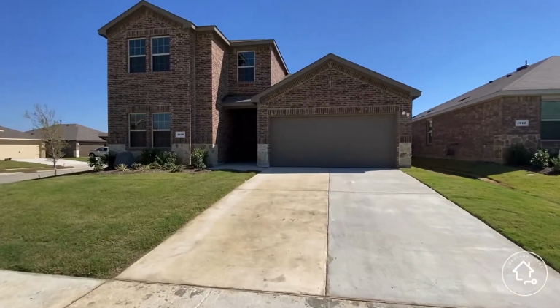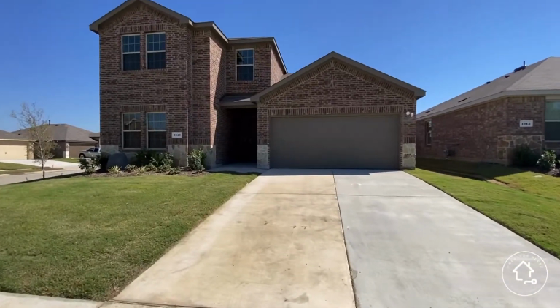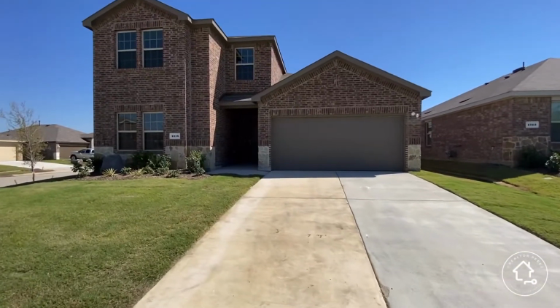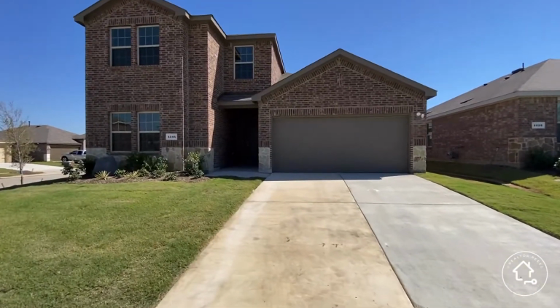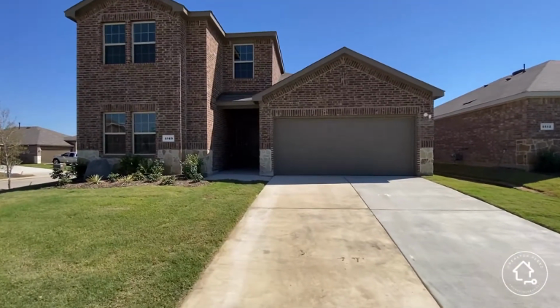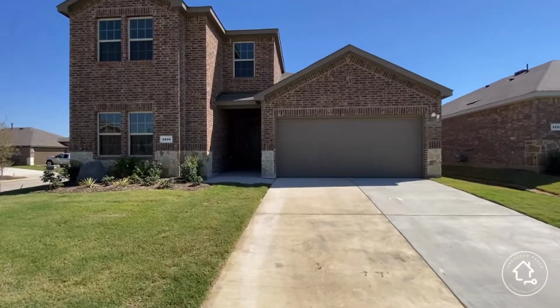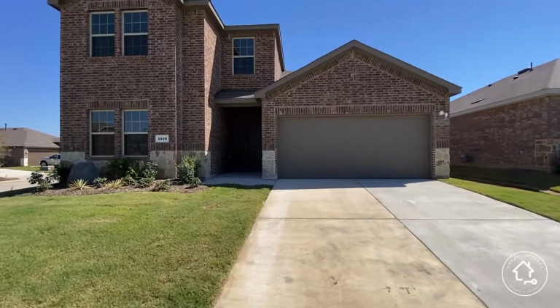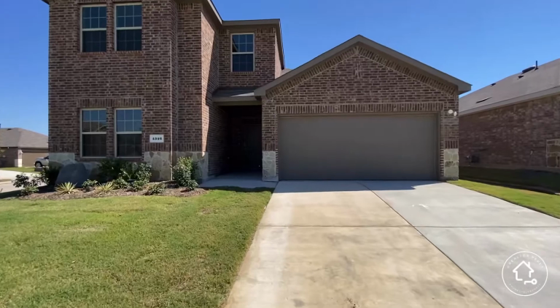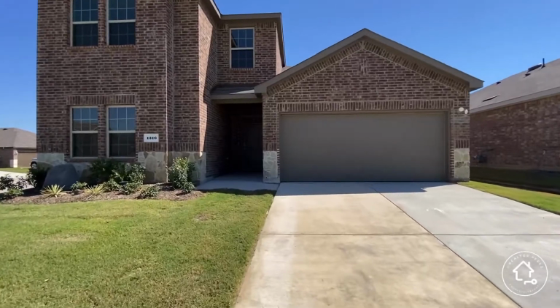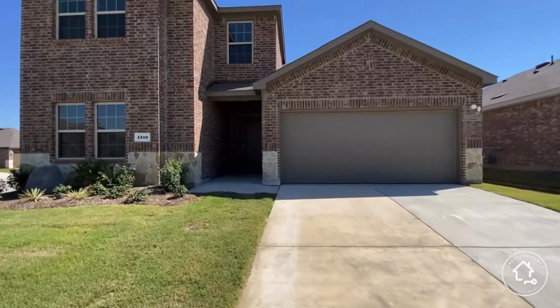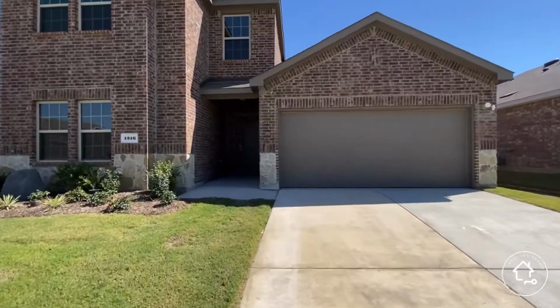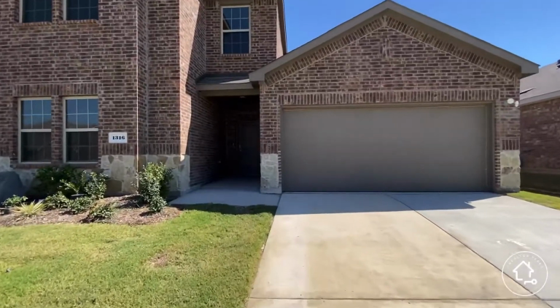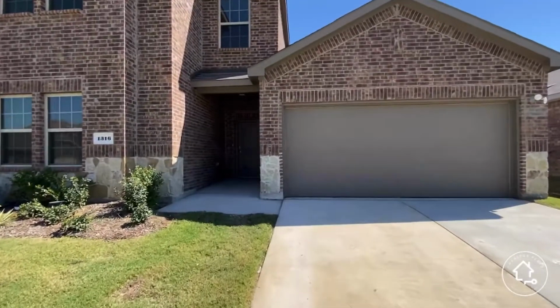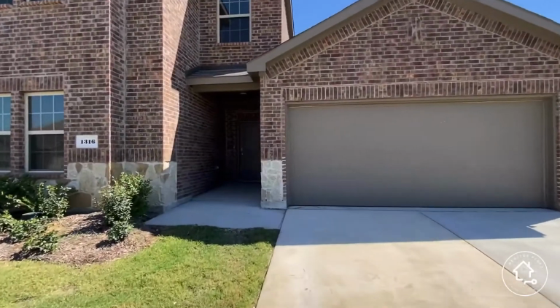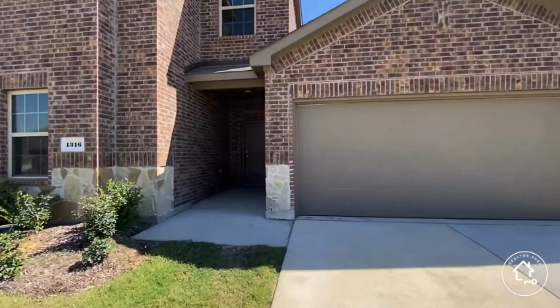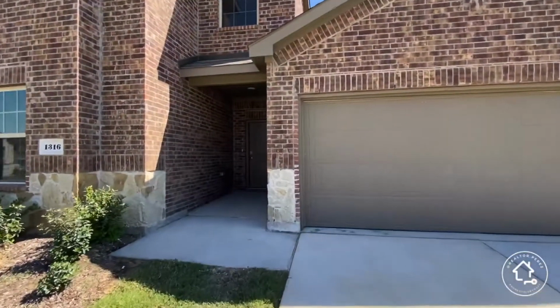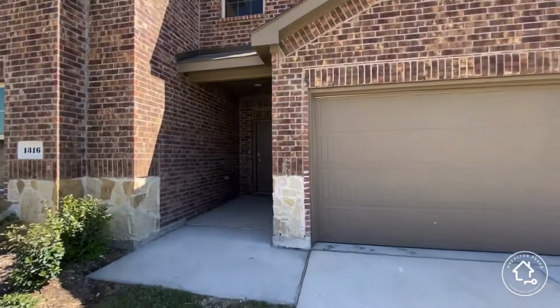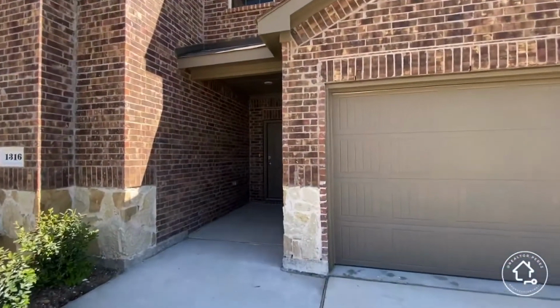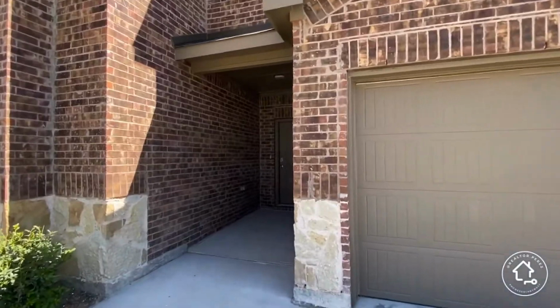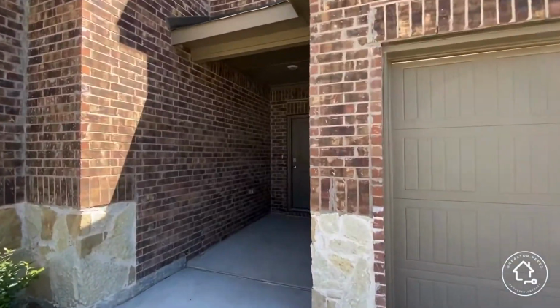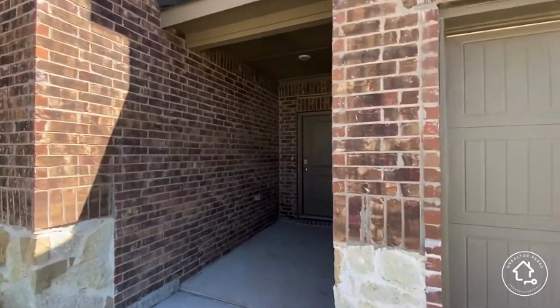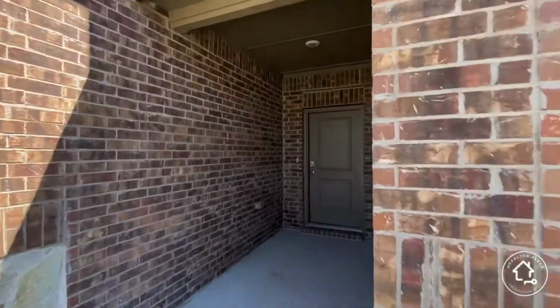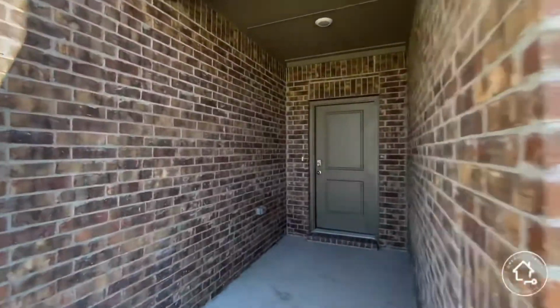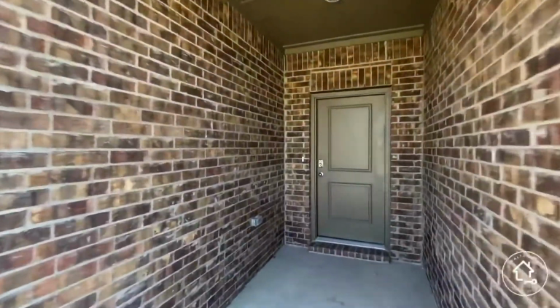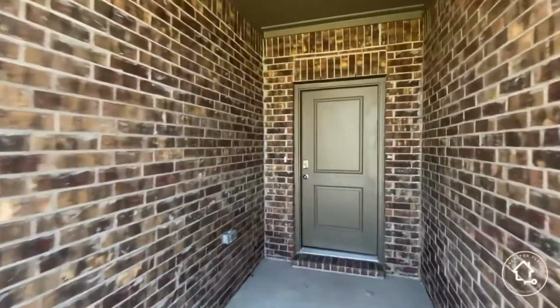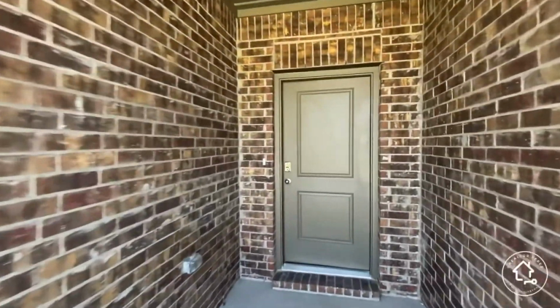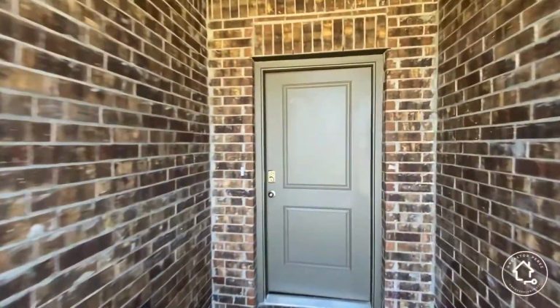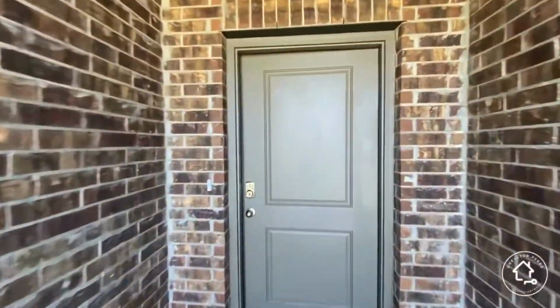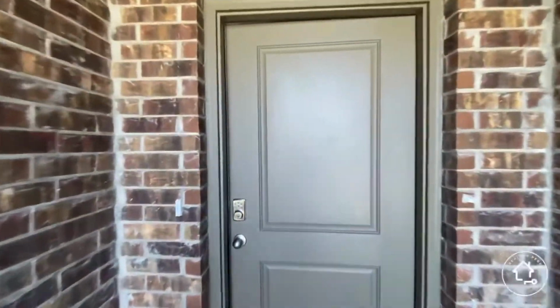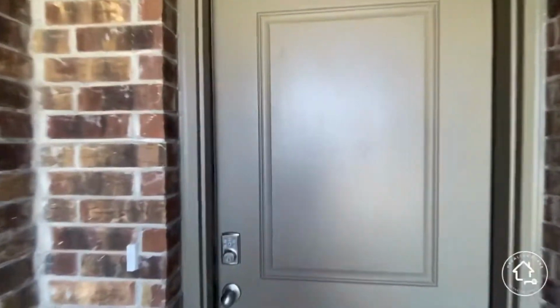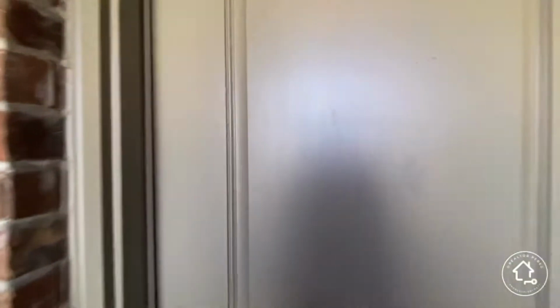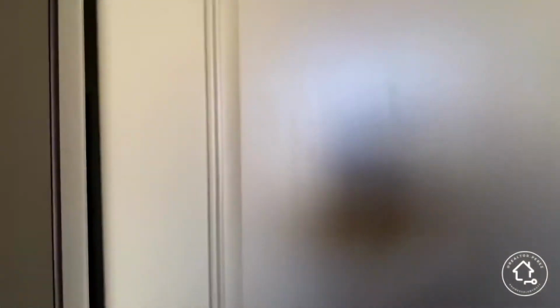Remember, we're in the super hip and cool city of Denton, Texas. This particular home was built by D.R. Horton, a massive home builder in North Texas.